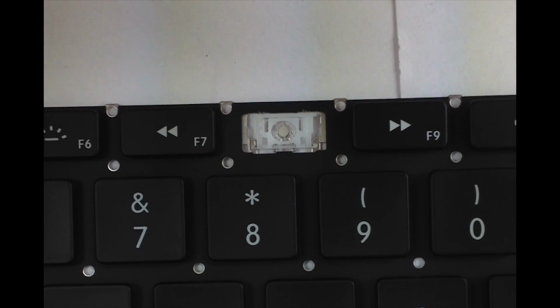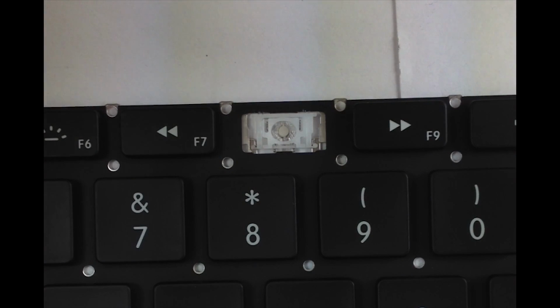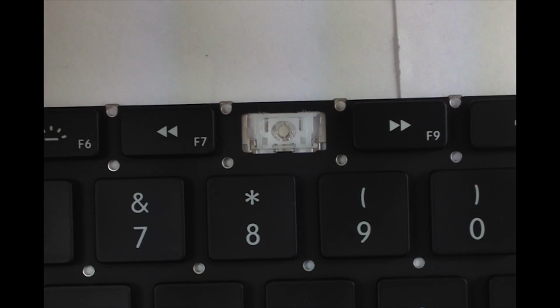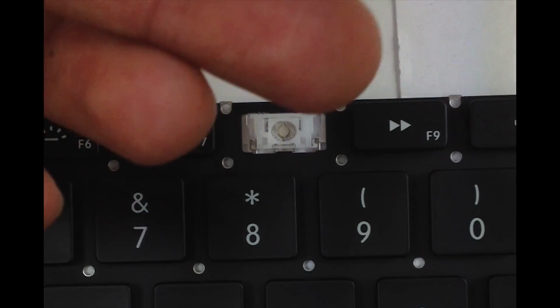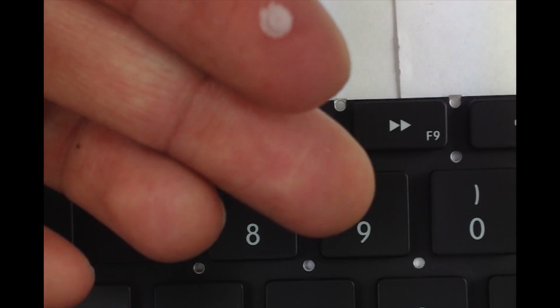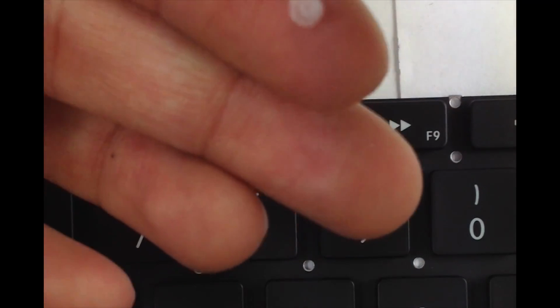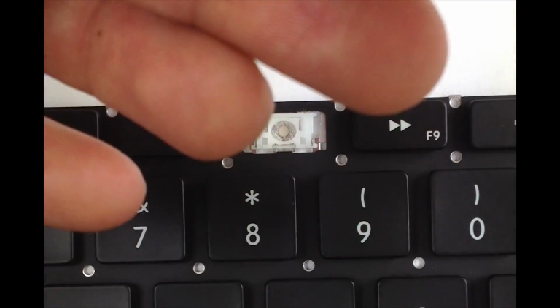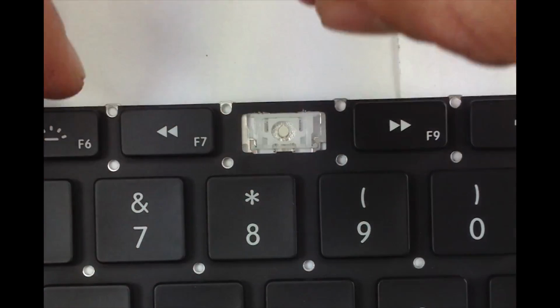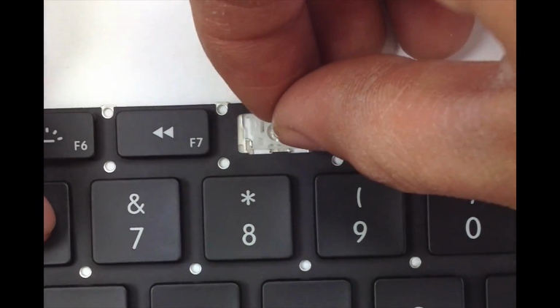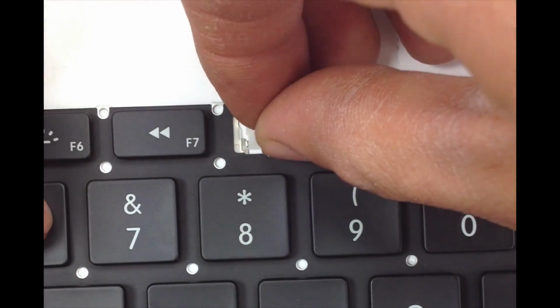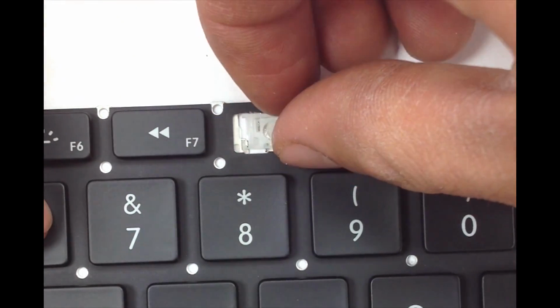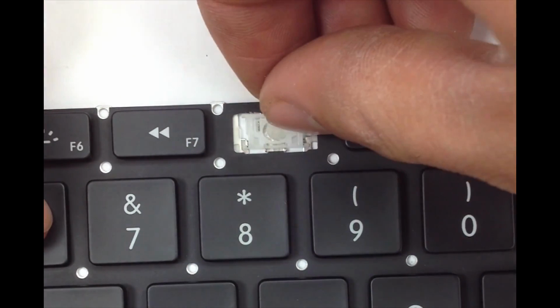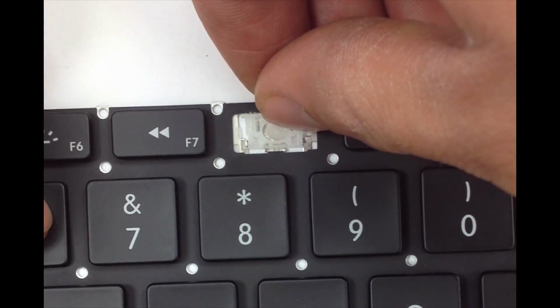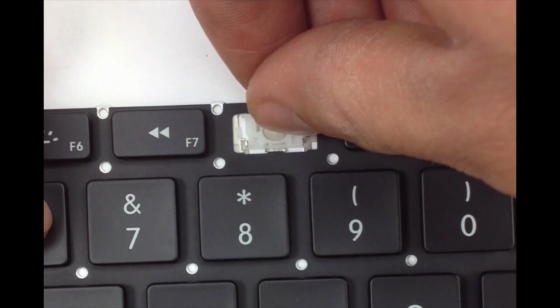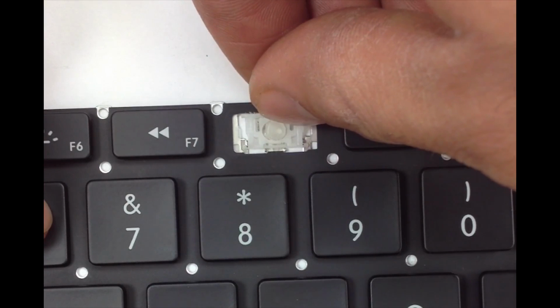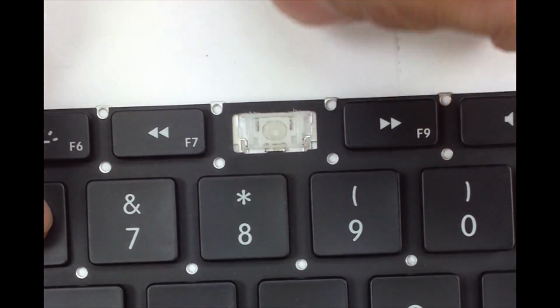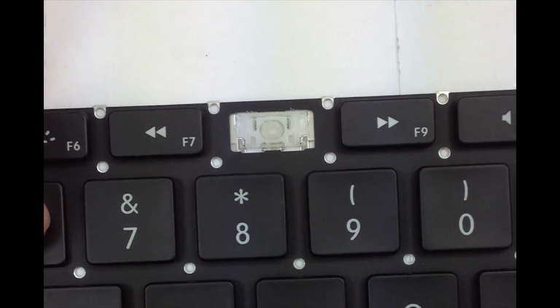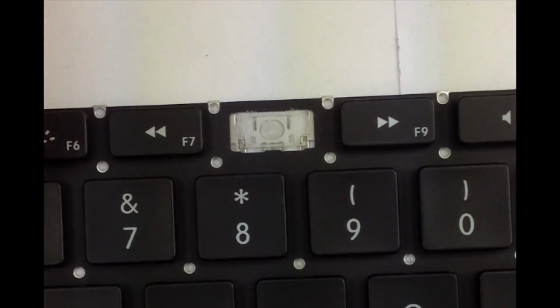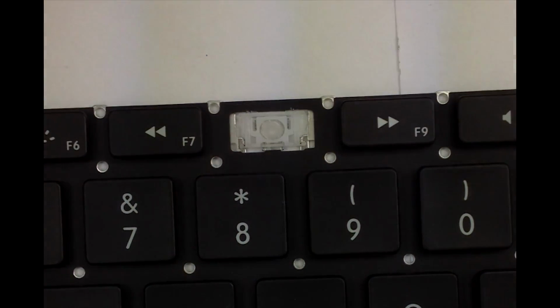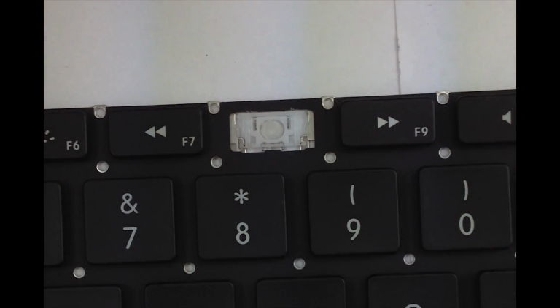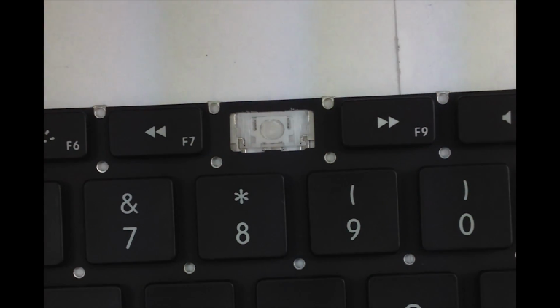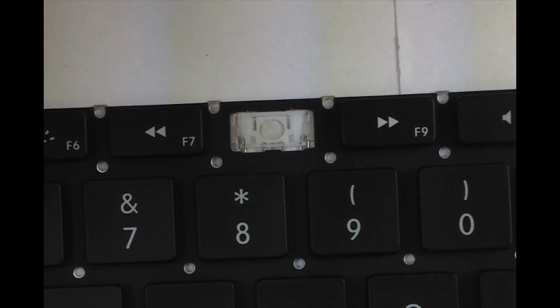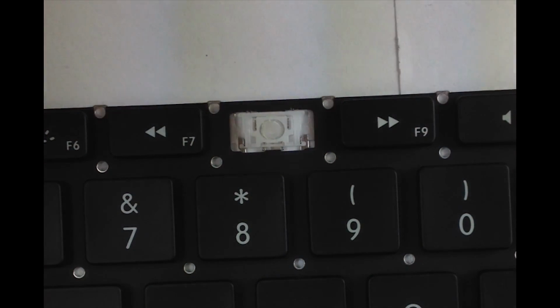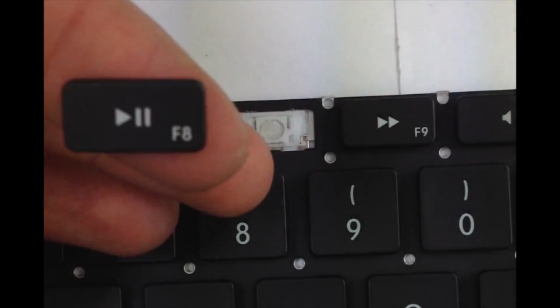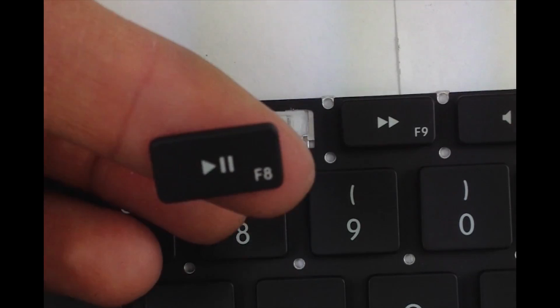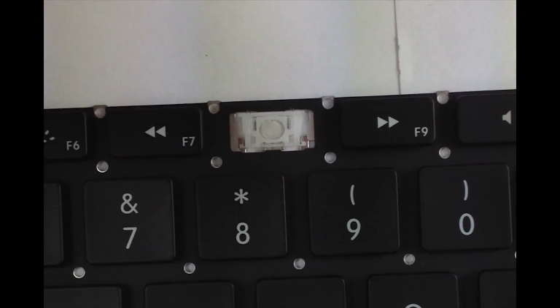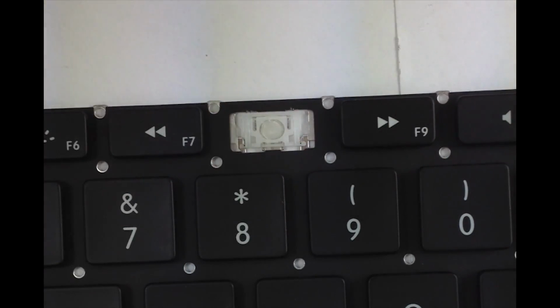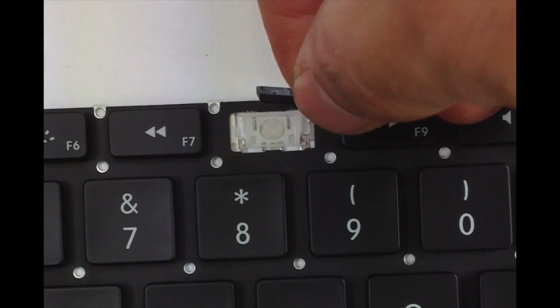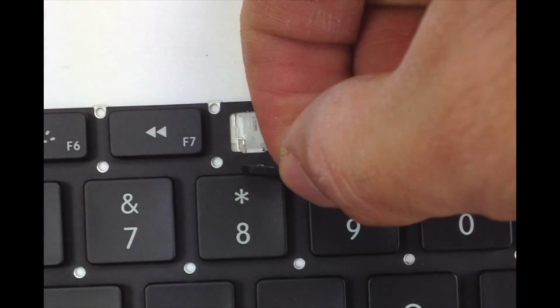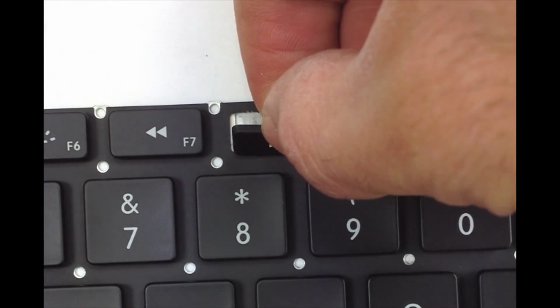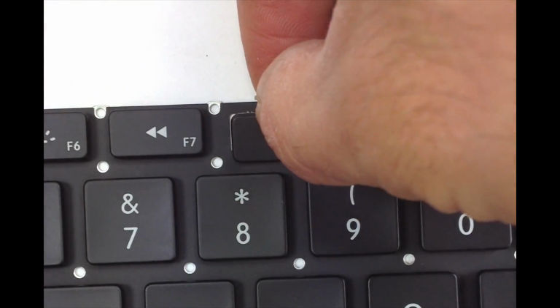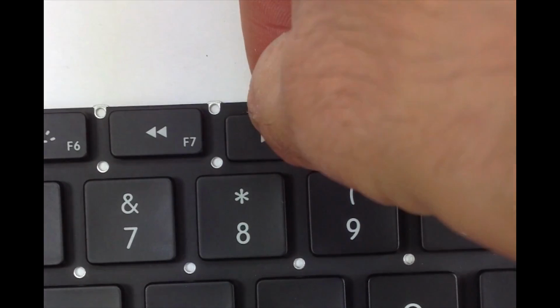Now get your rubber cup and place it in the center. Get your key and press it right over that, applying some pressure.